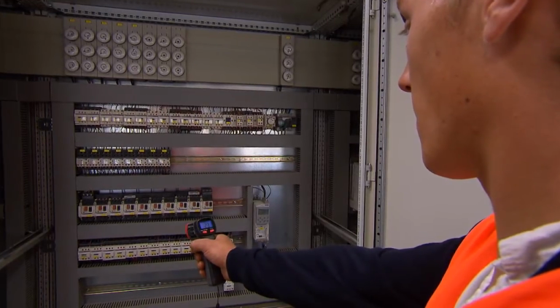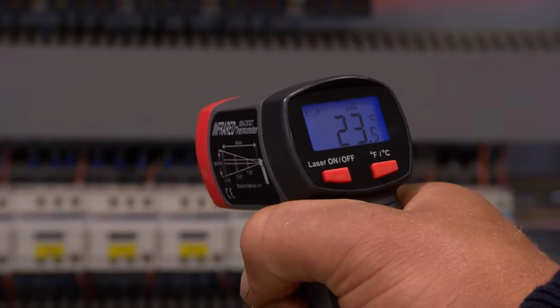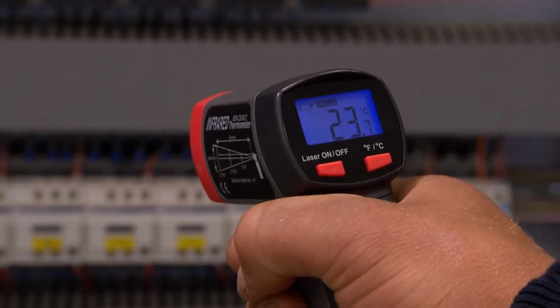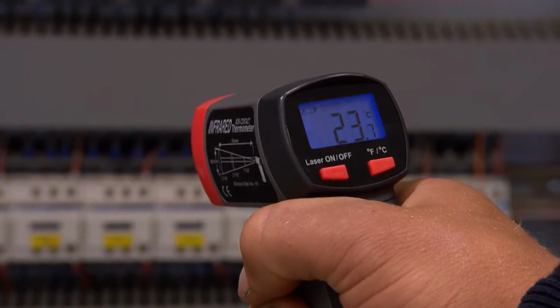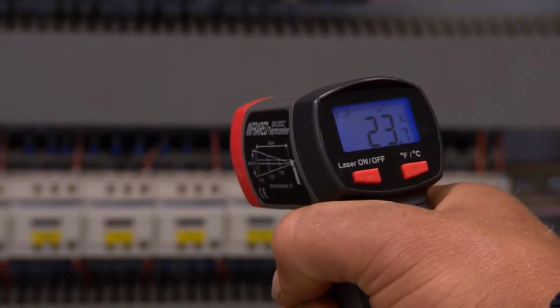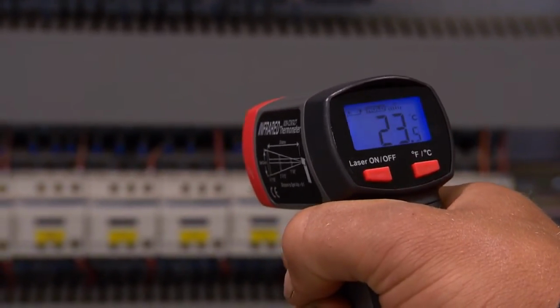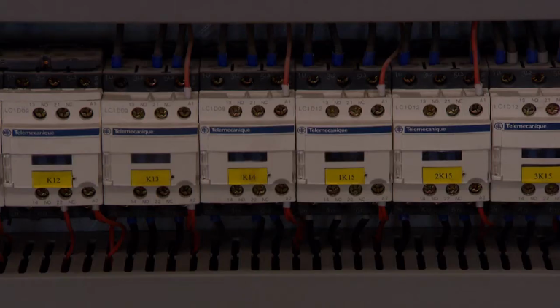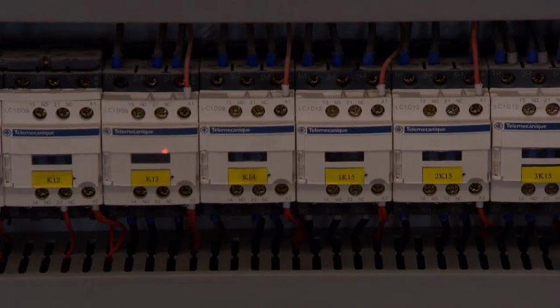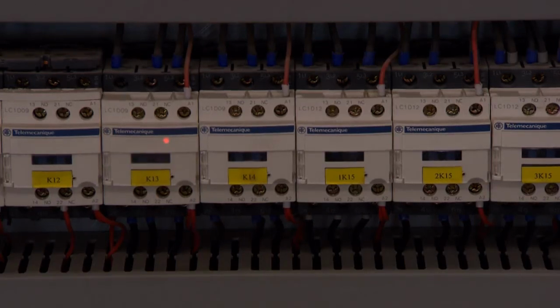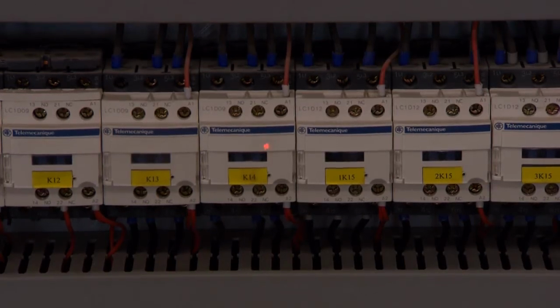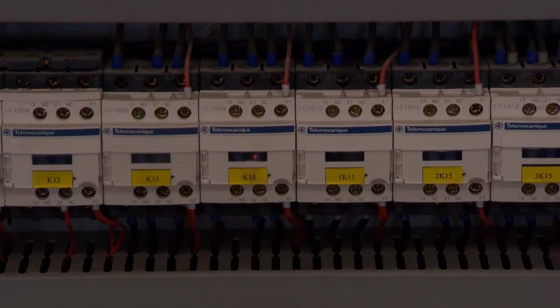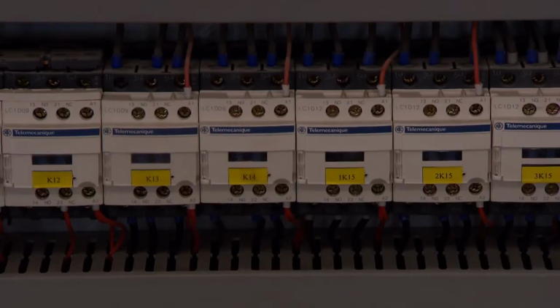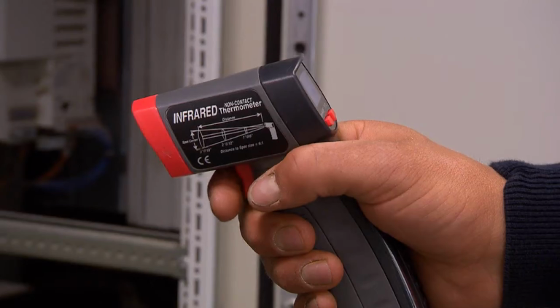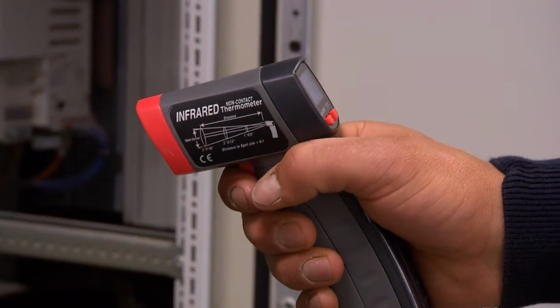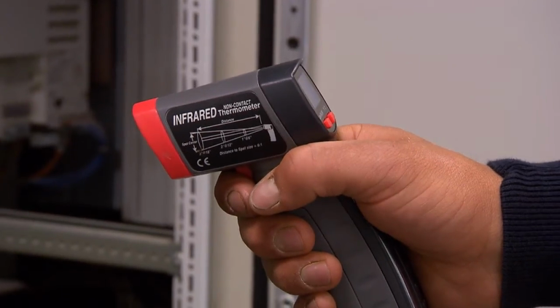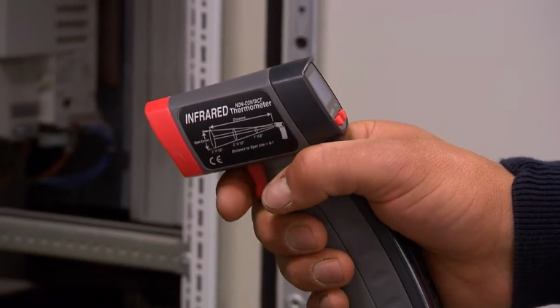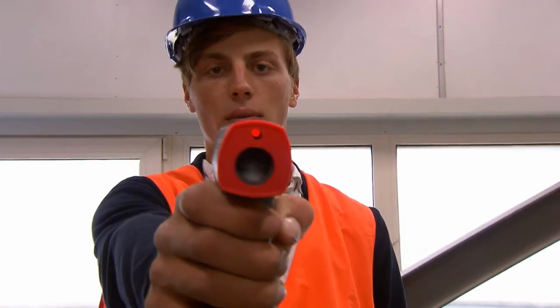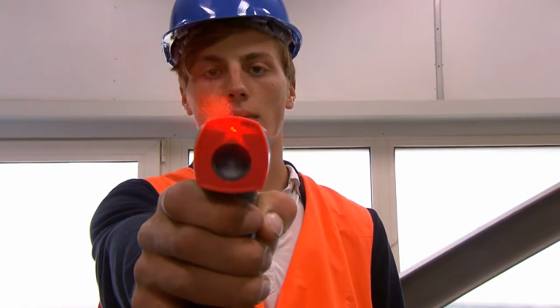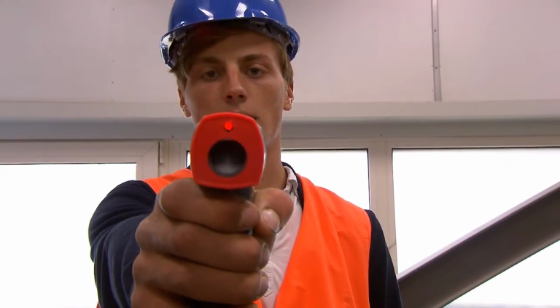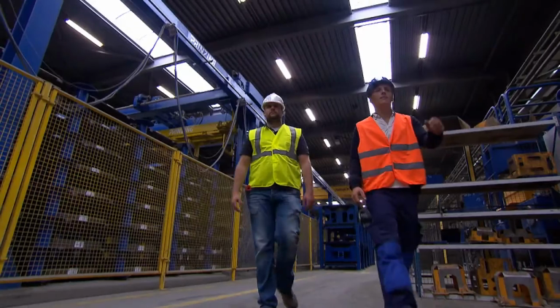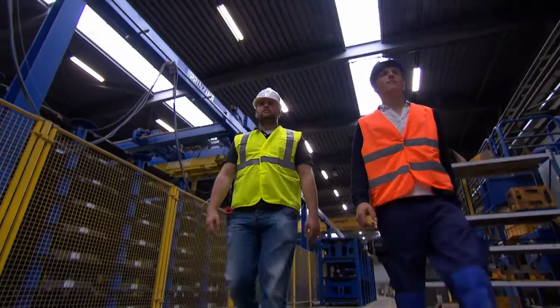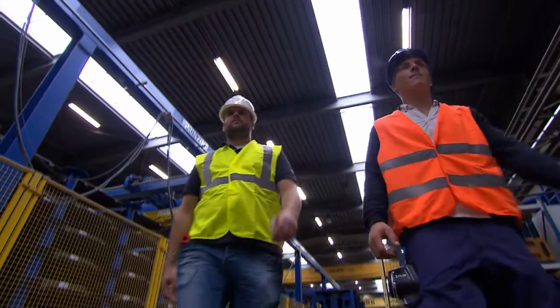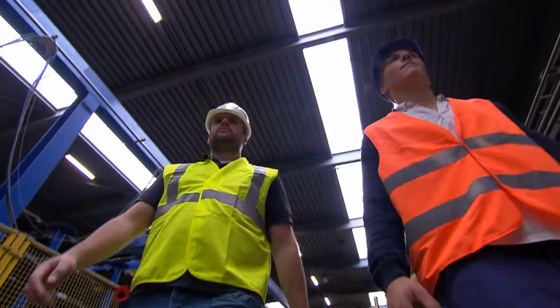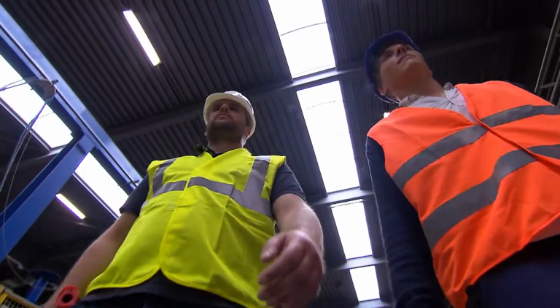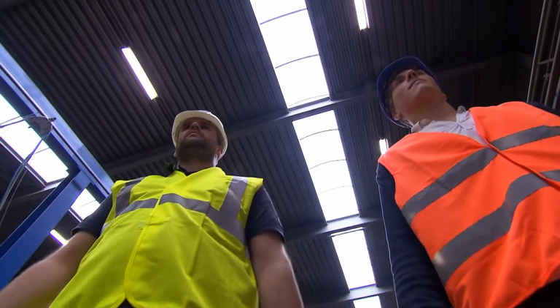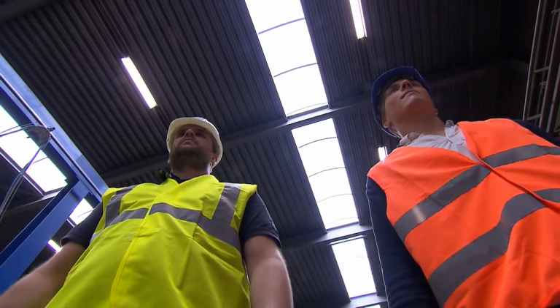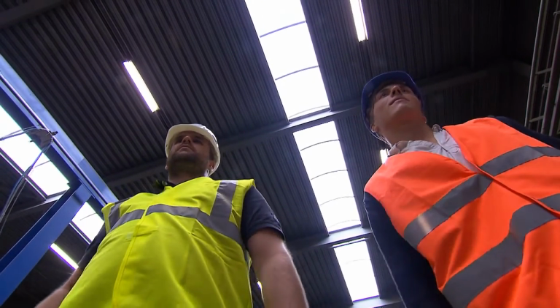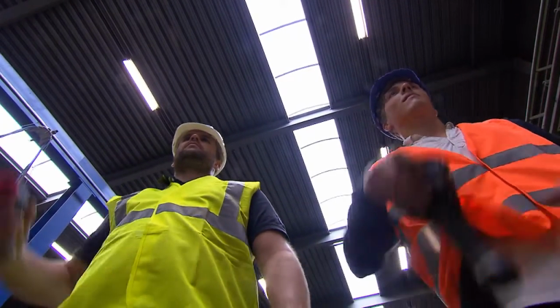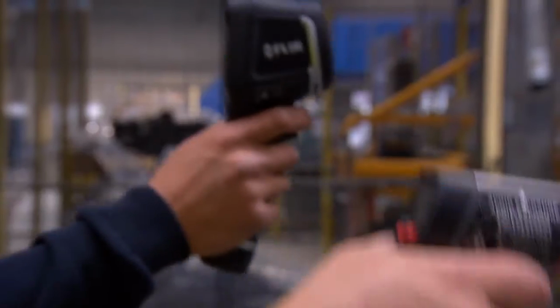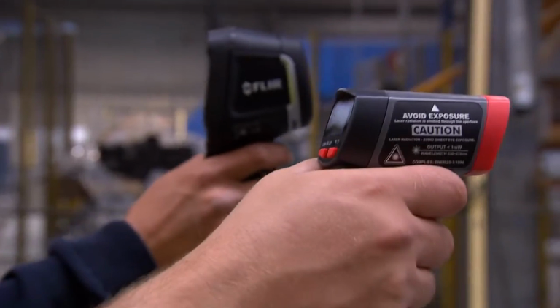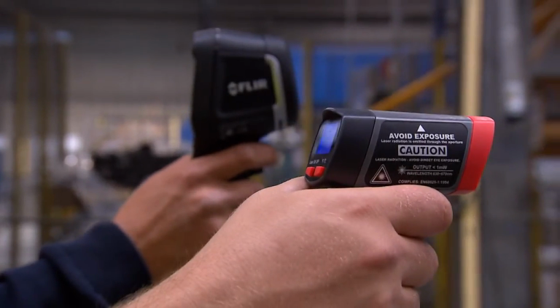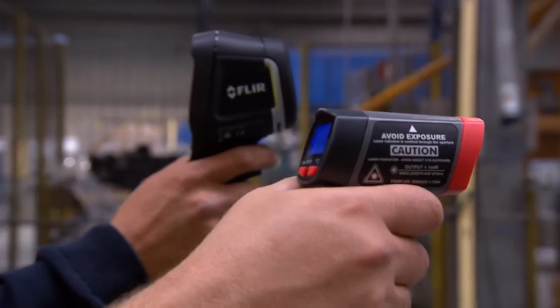A spot pyrometer was considered to be the ideal tool for measuring temperatures of electrical installations of buildings not too long ago. Today's electricians and building inspectors use a thermal imaging camera like the FLIR EX series.